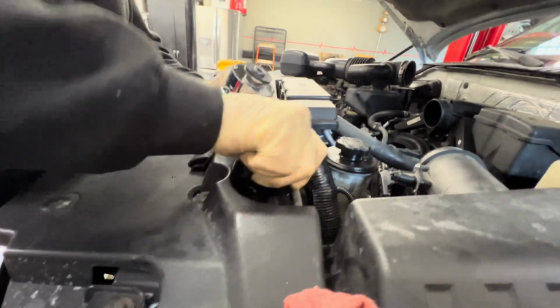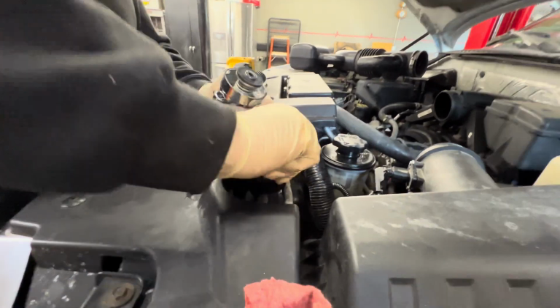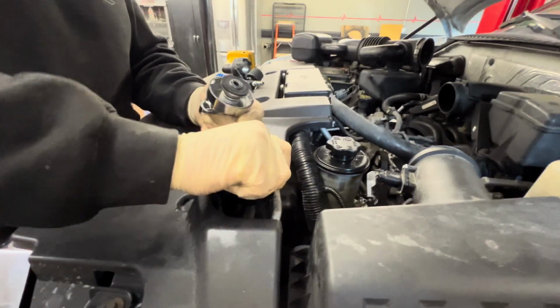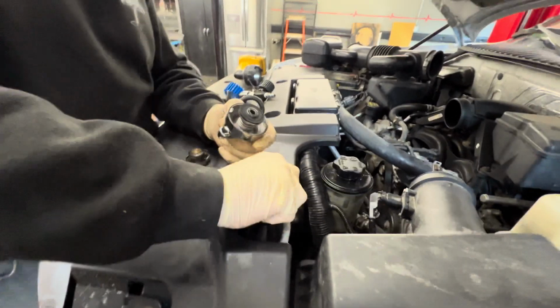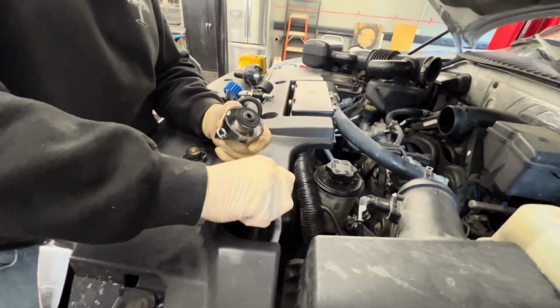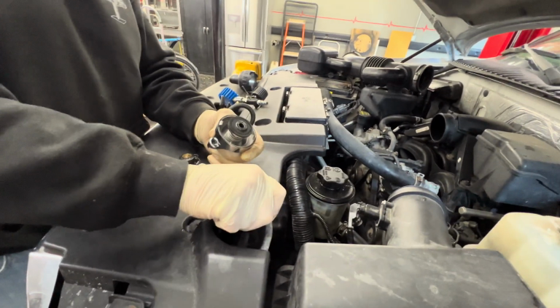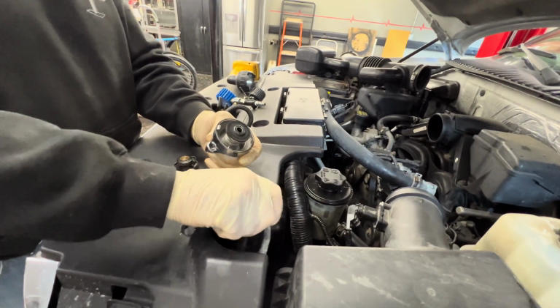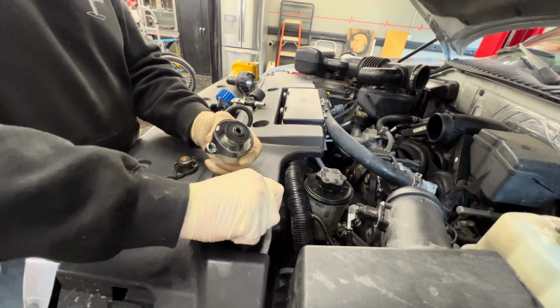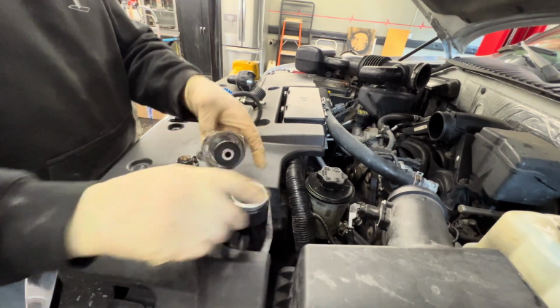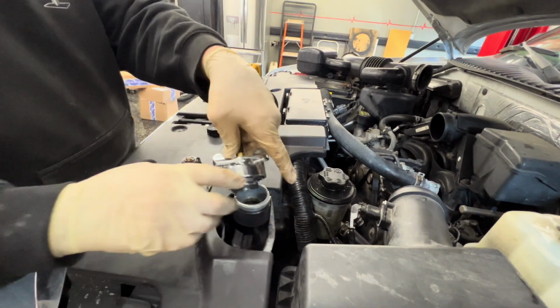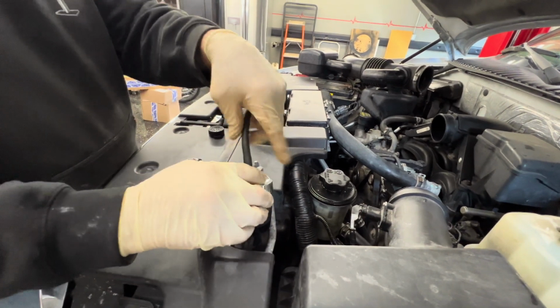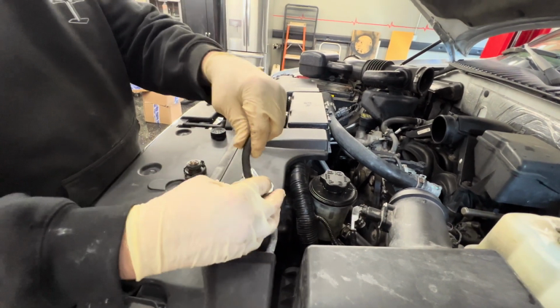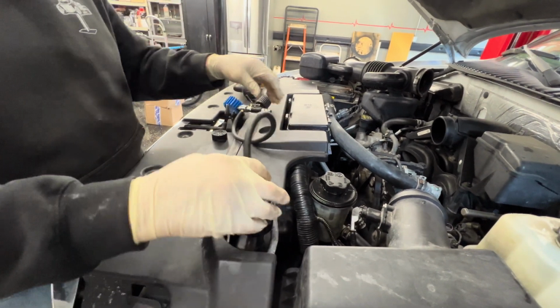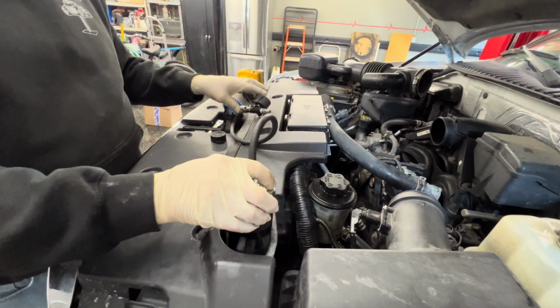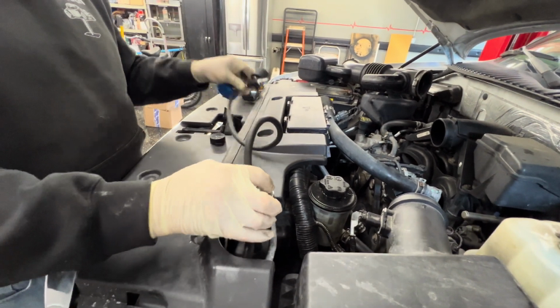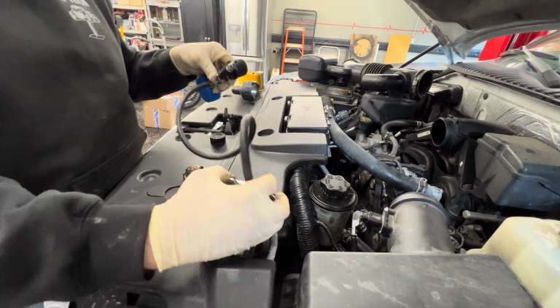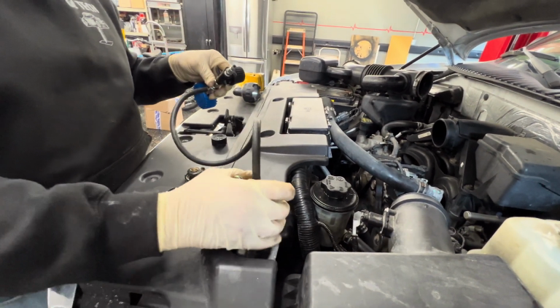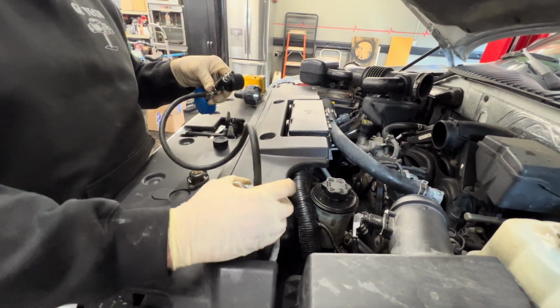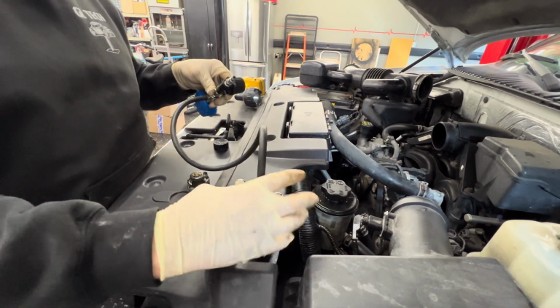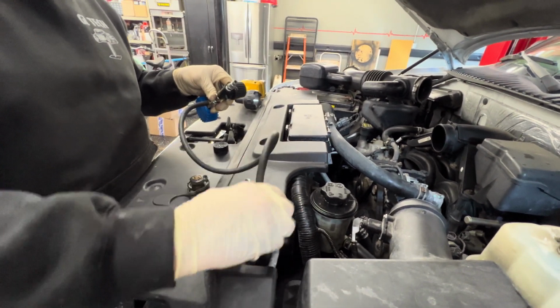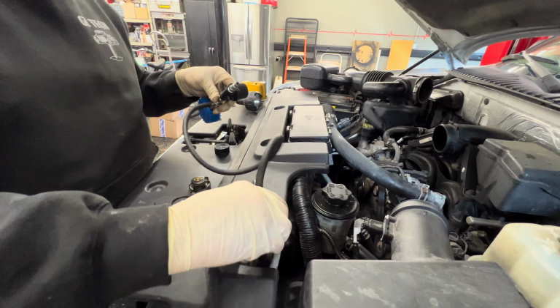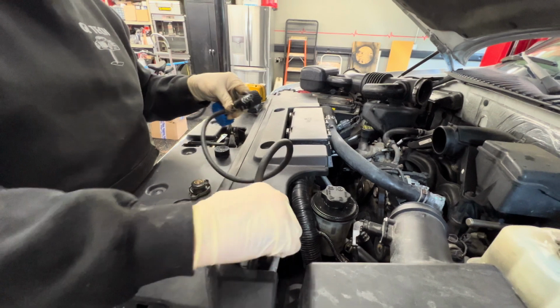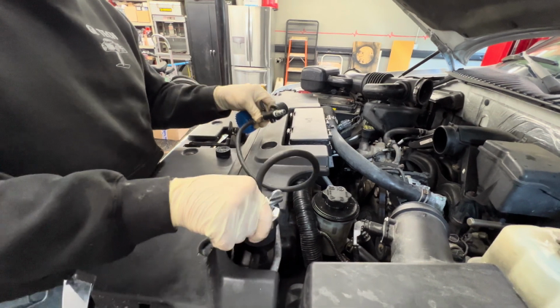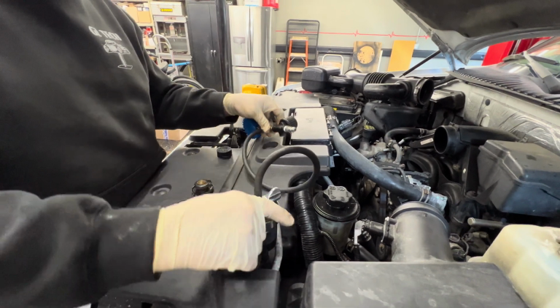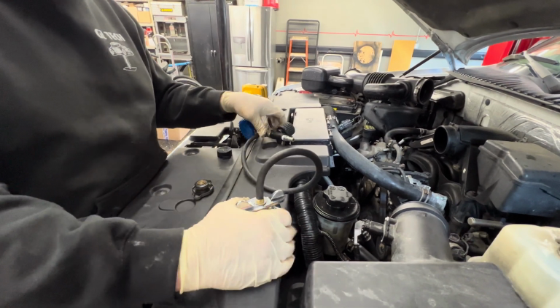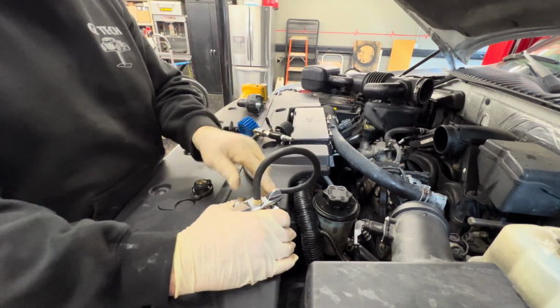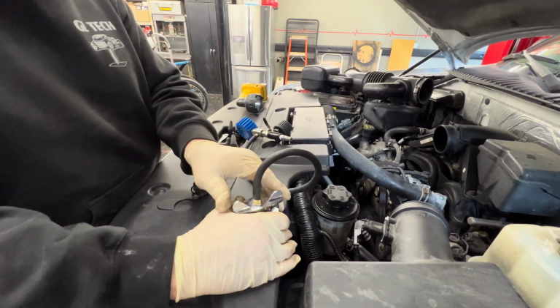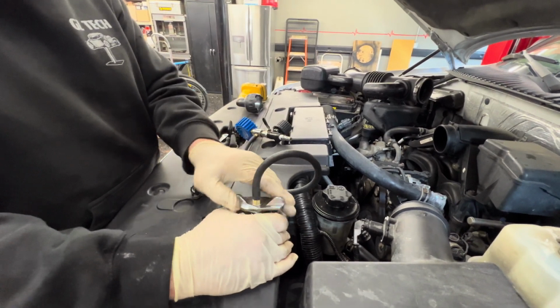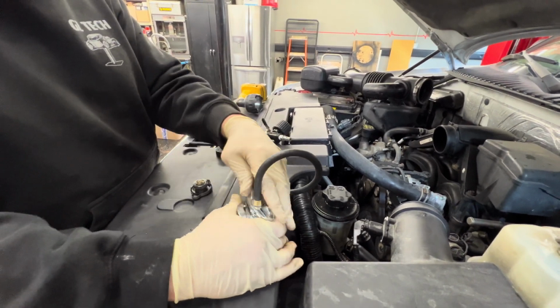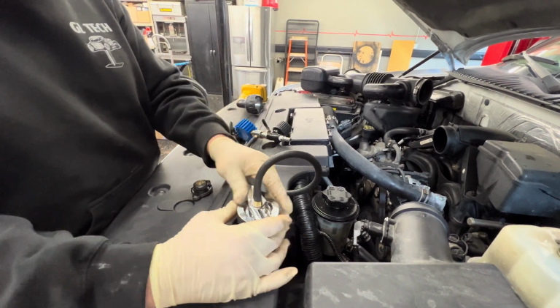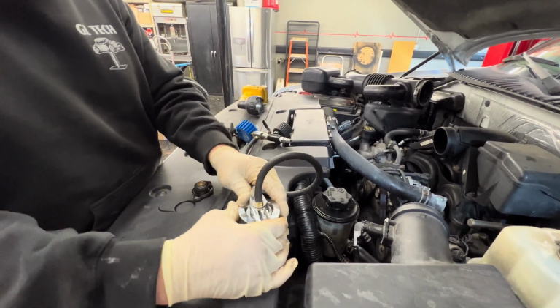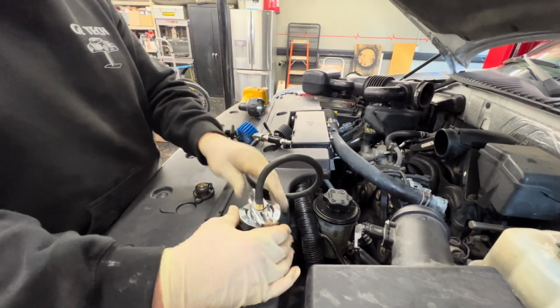We'll tighten this on, and then we'll put this on. You spin this around, you lock it in place, and then you release the tension. So now it's locked.